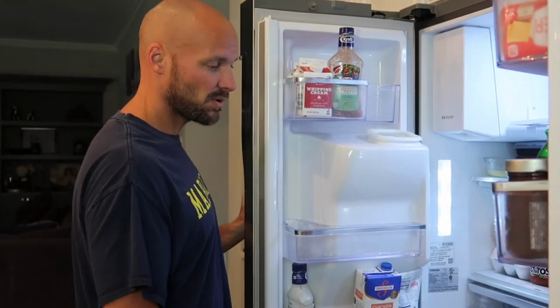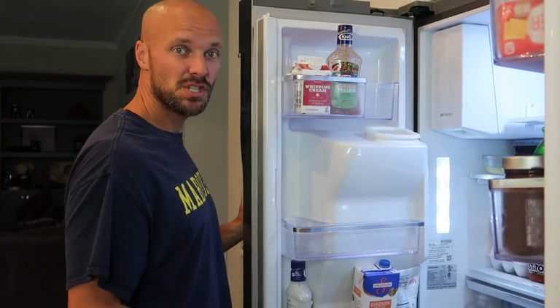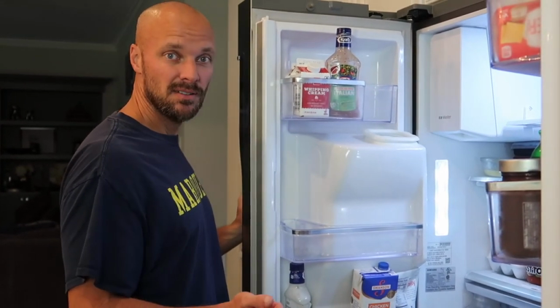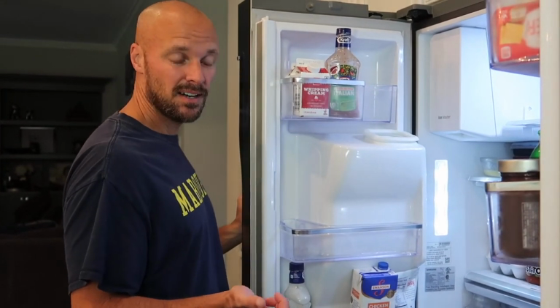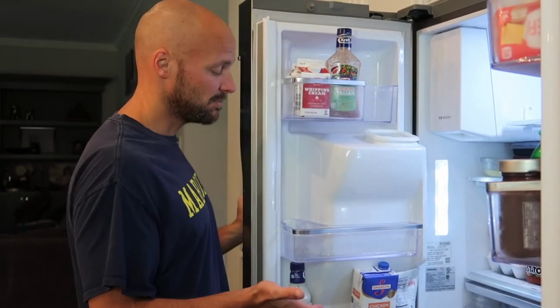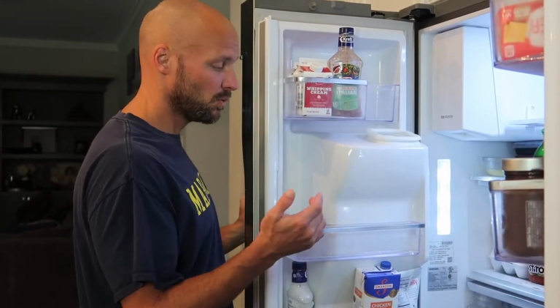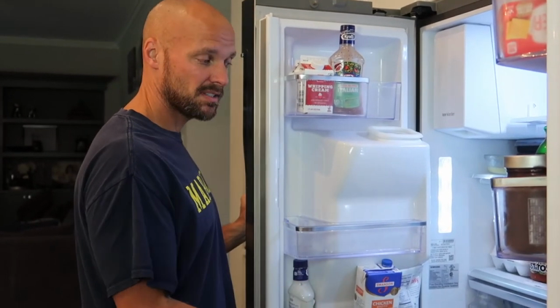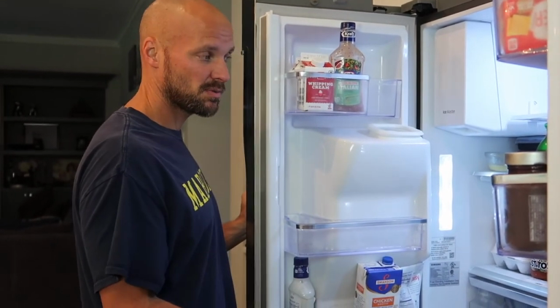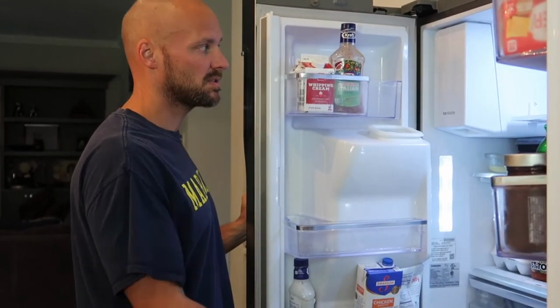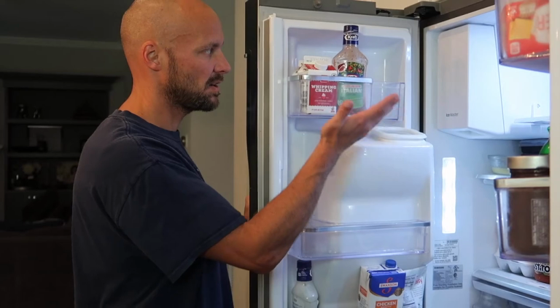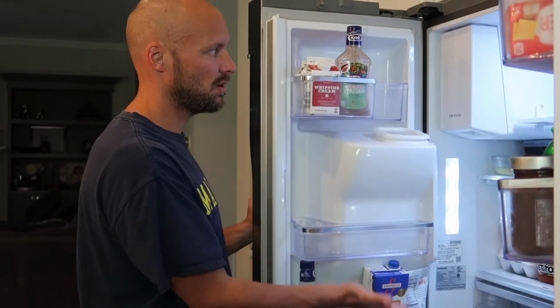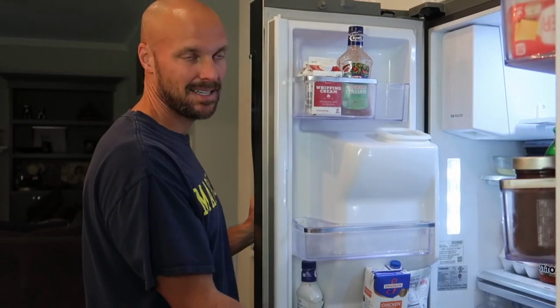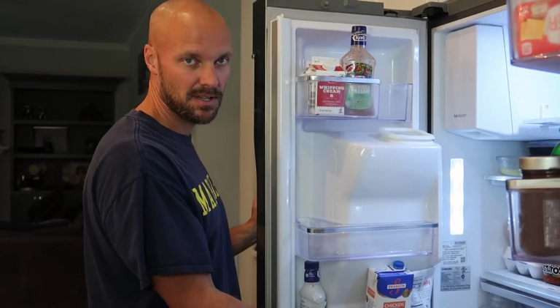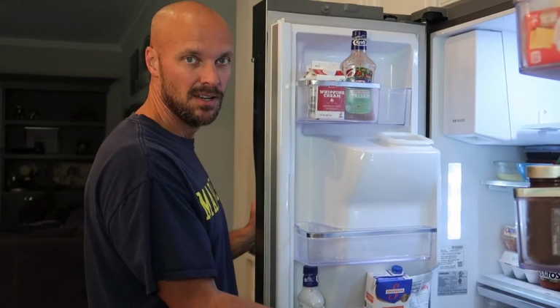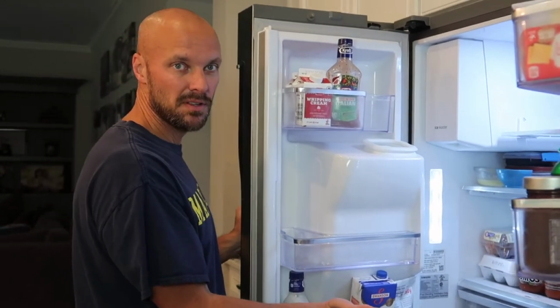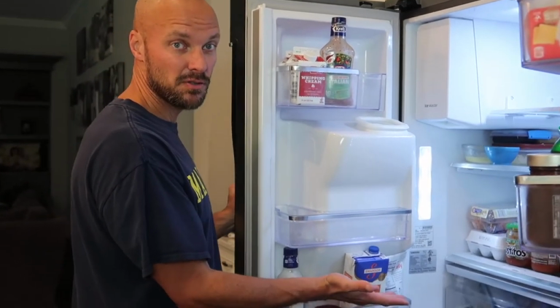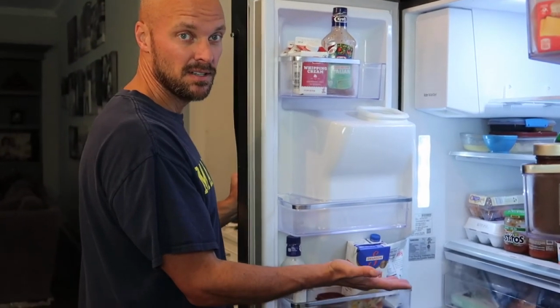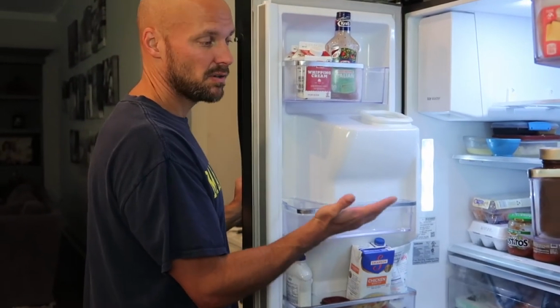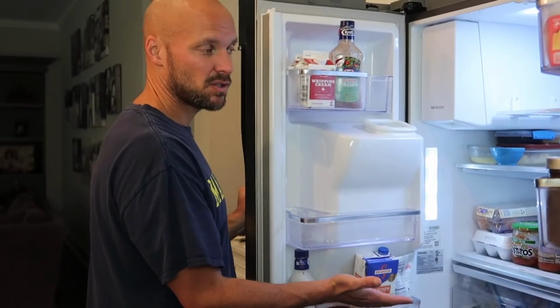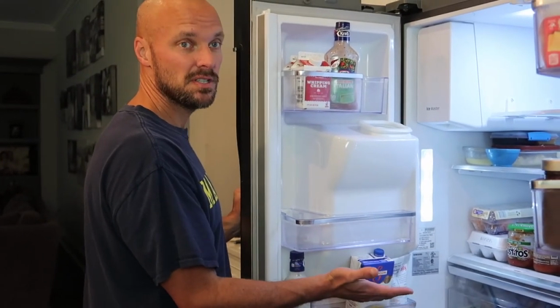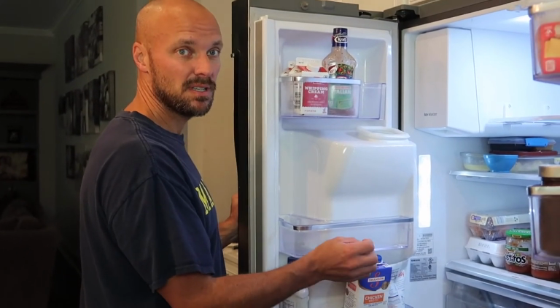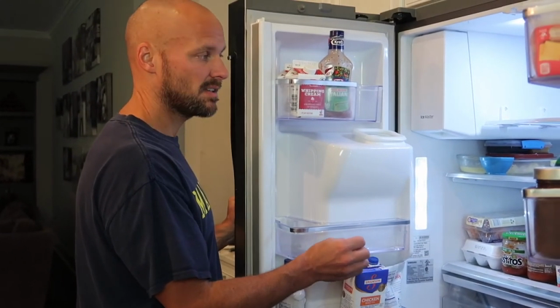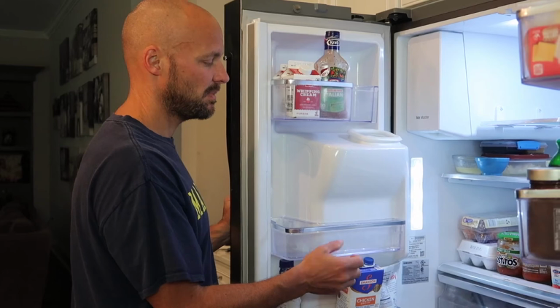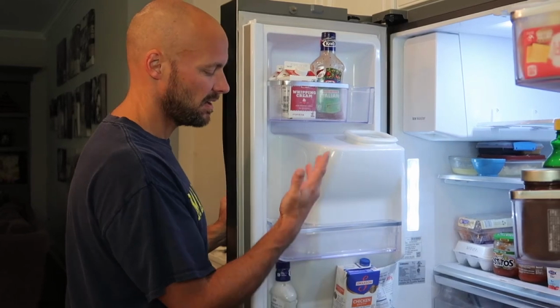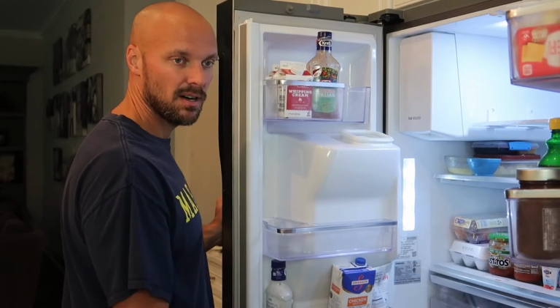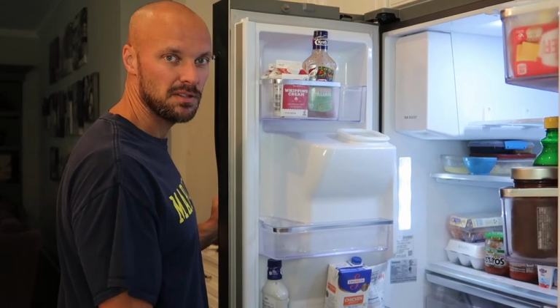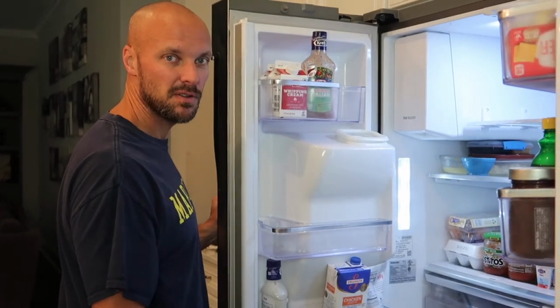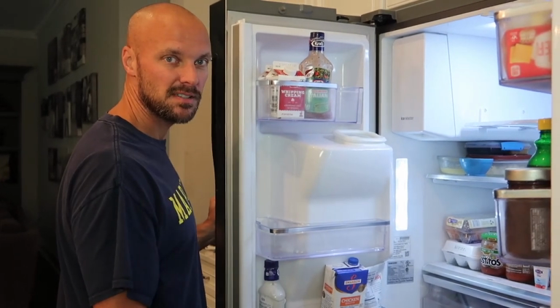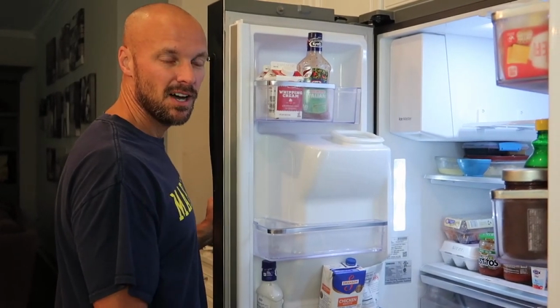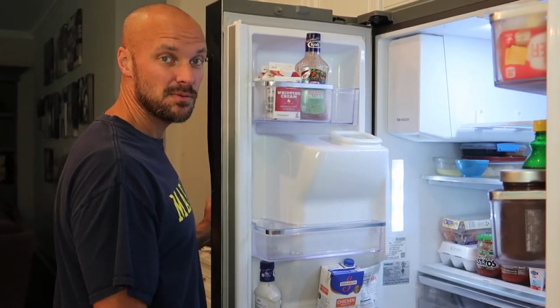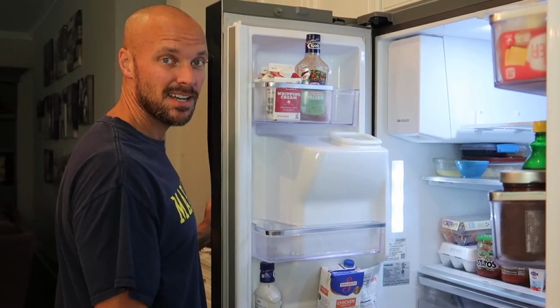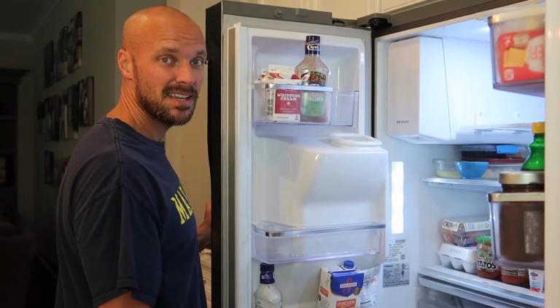Subscribe to my channel — we'll put the links in the description below. Now you should know how to clean everything within the refrigerator. If you have any other questions, please get back to me and I'll do another video for those things. Otherwise, we'll see you next time. Thanks.